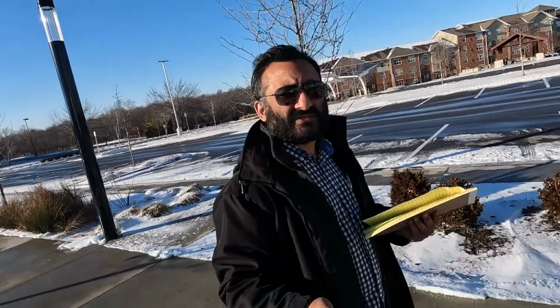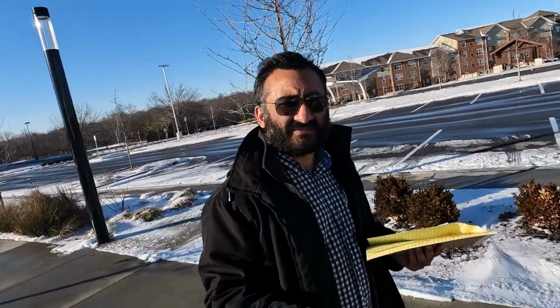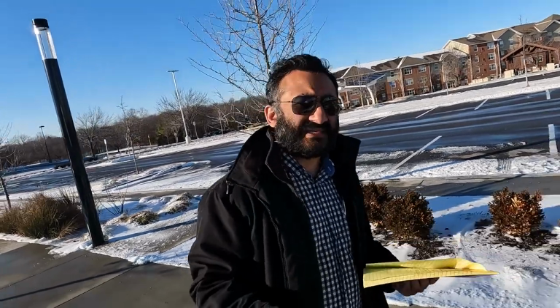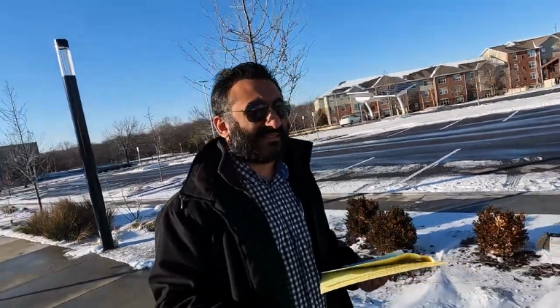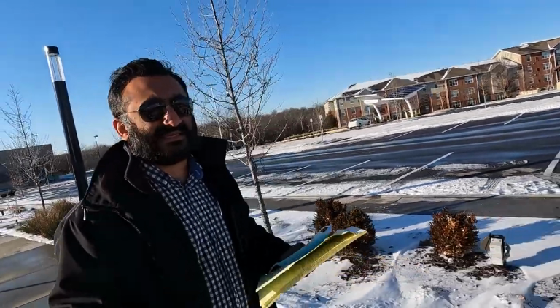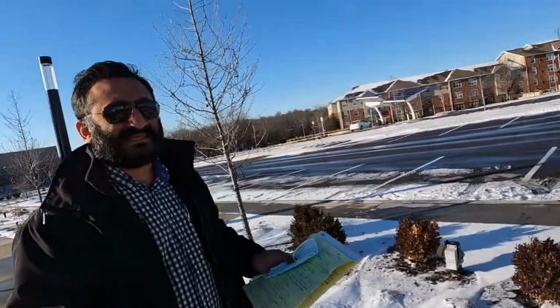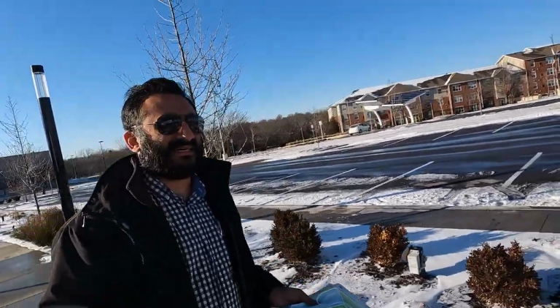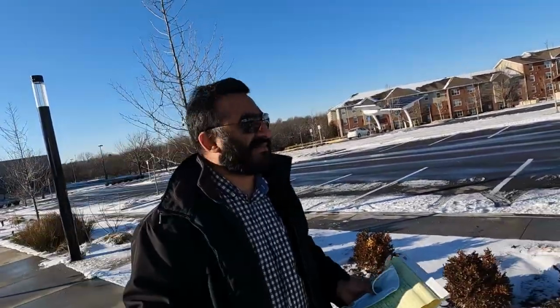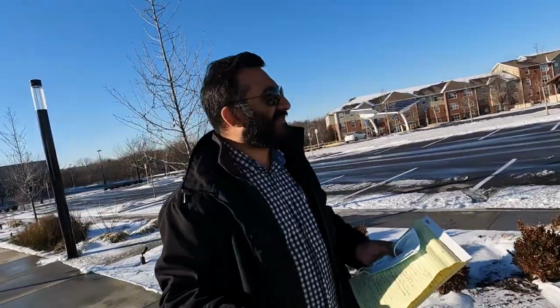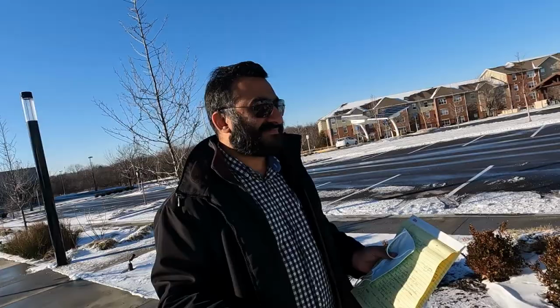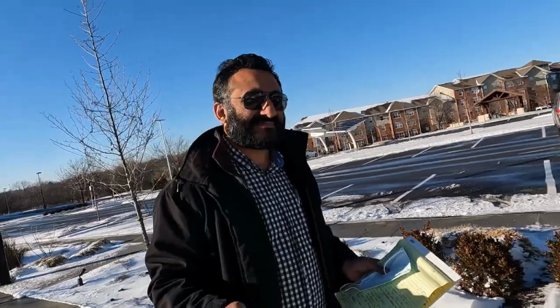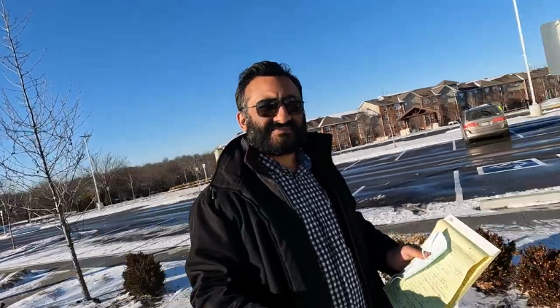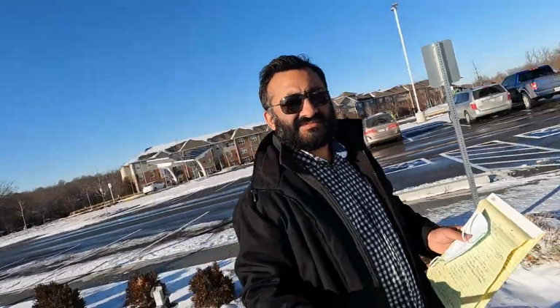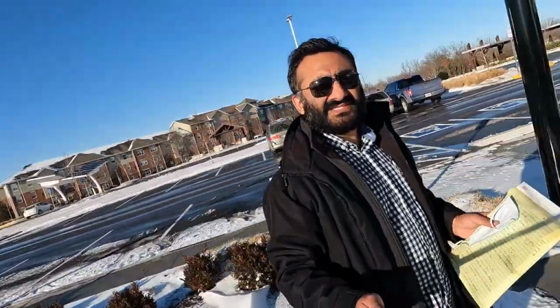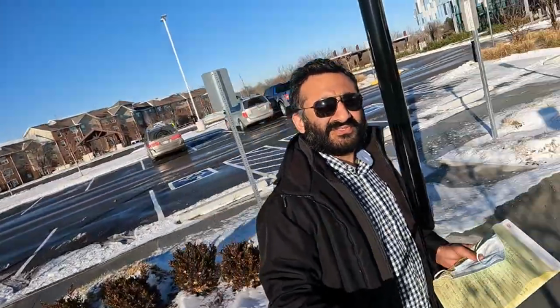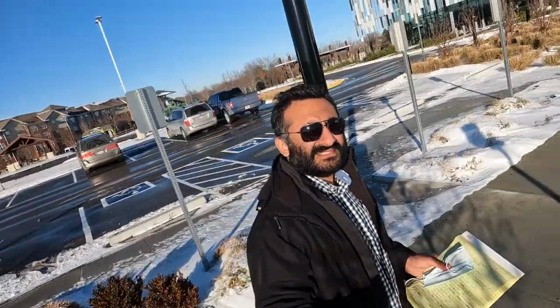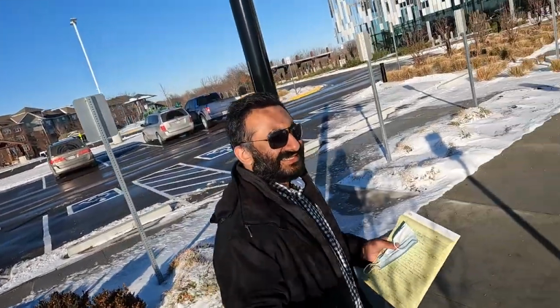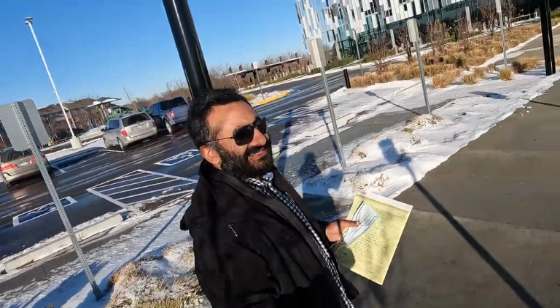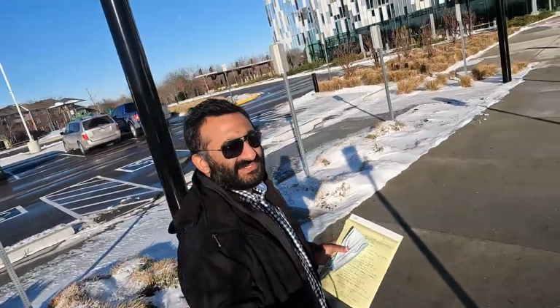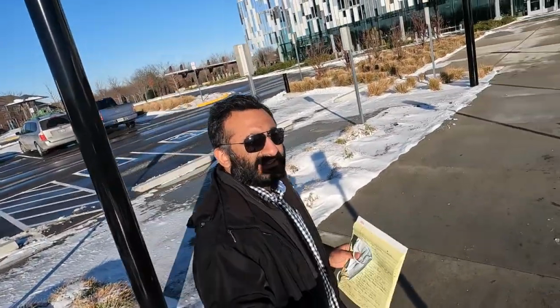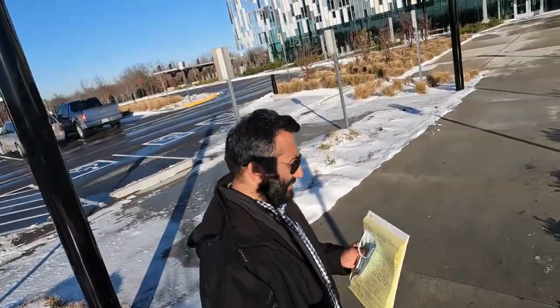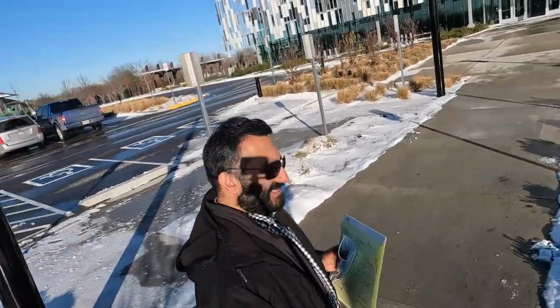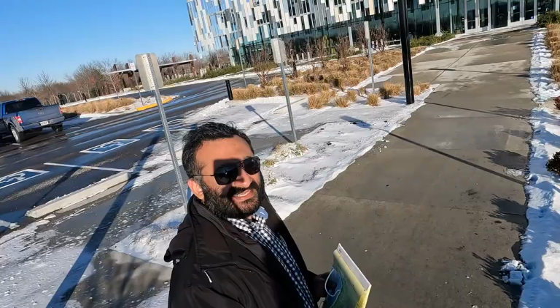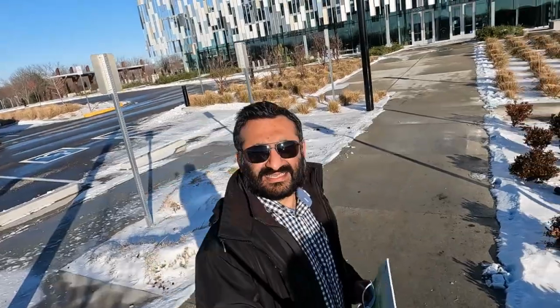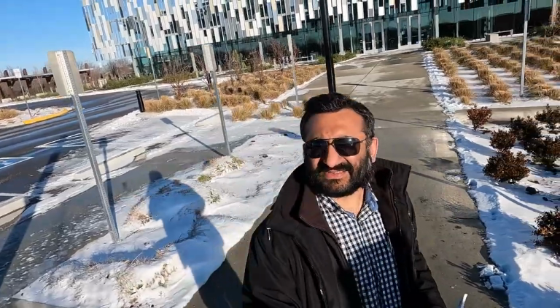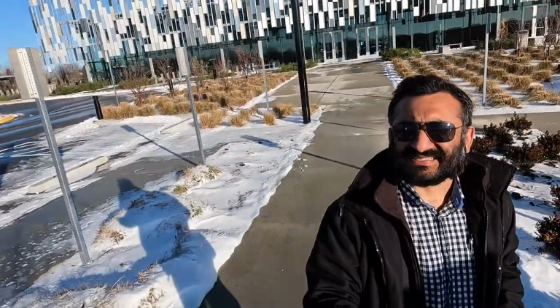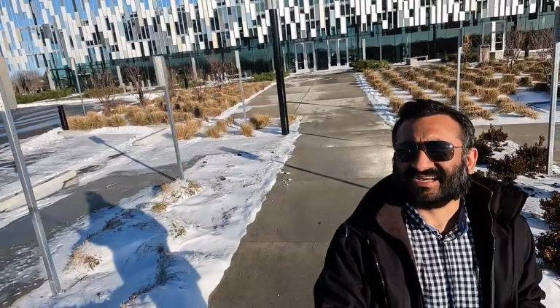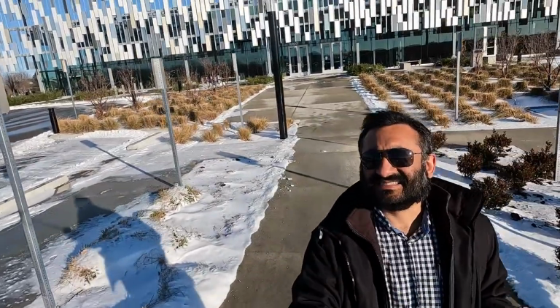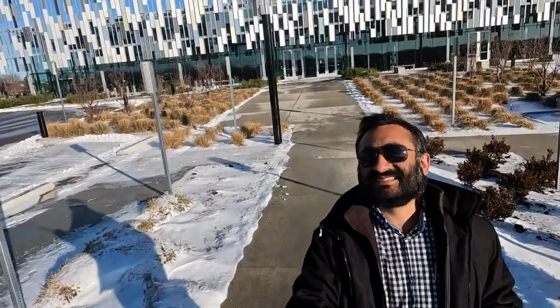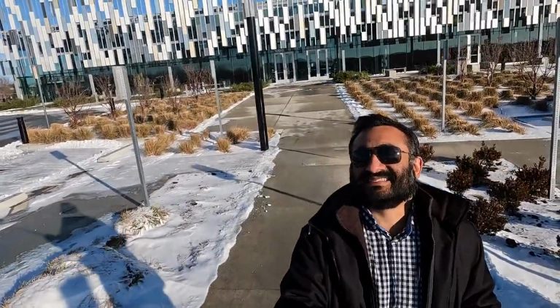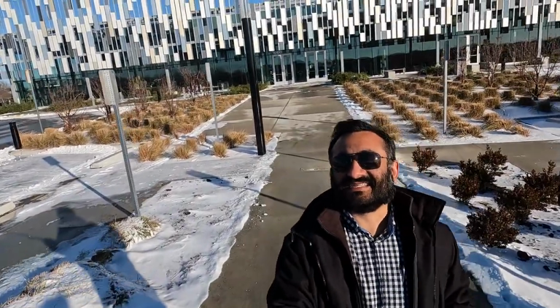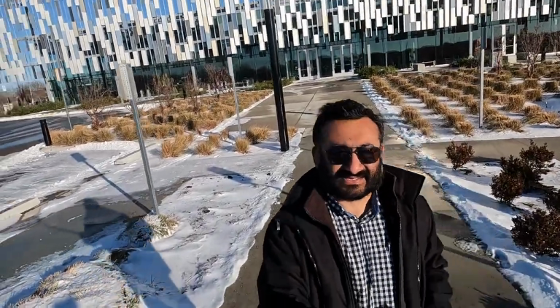So folks, we are here at the public library — let me show you. This is the library, as you can see. It's sunny in here today.